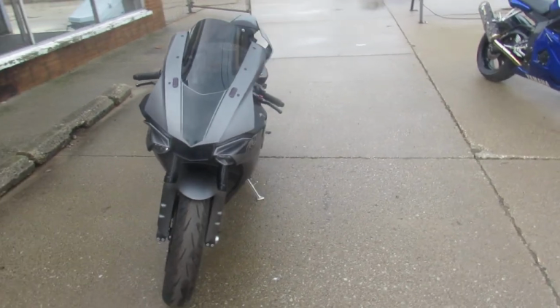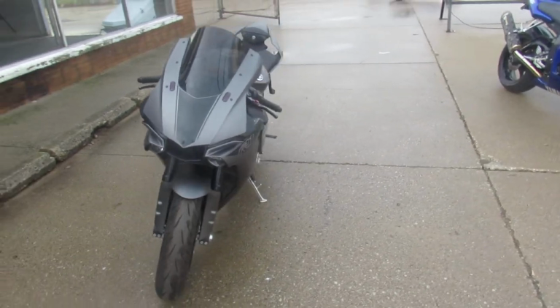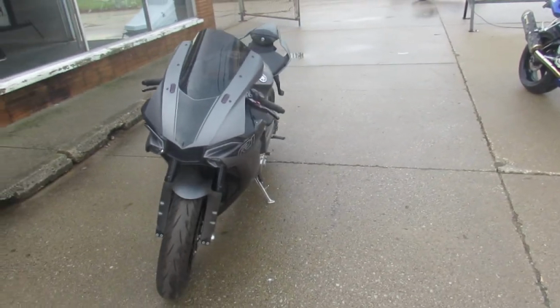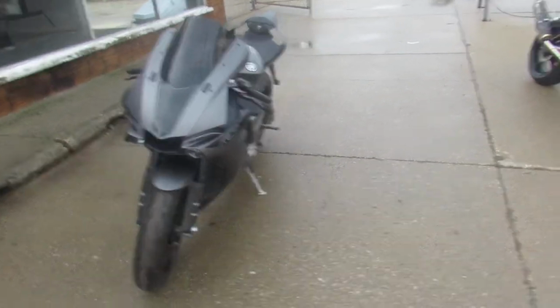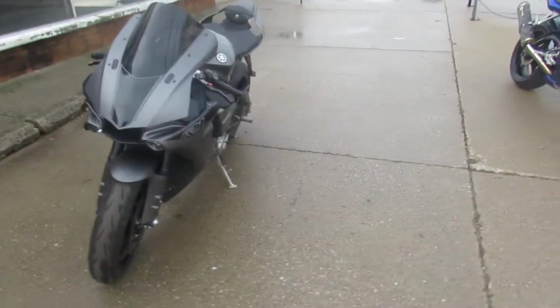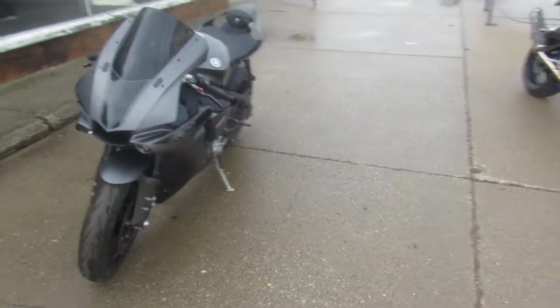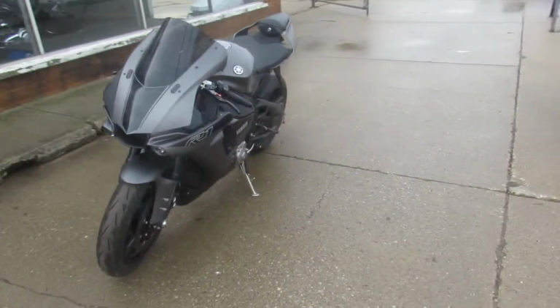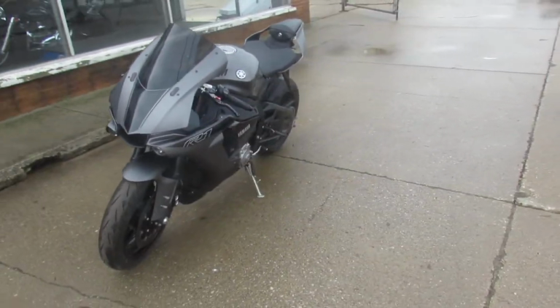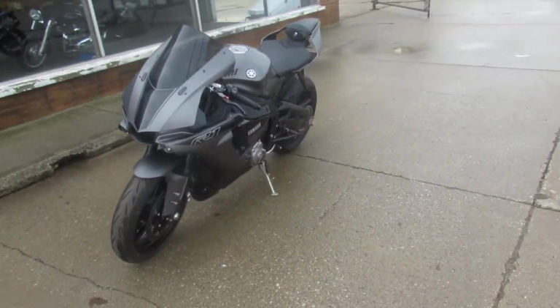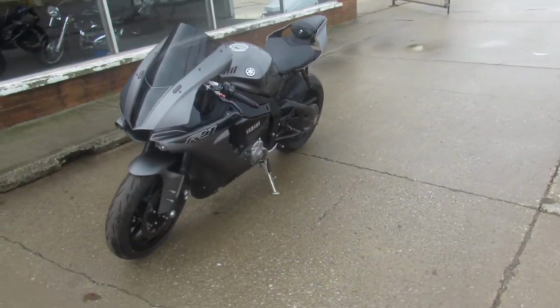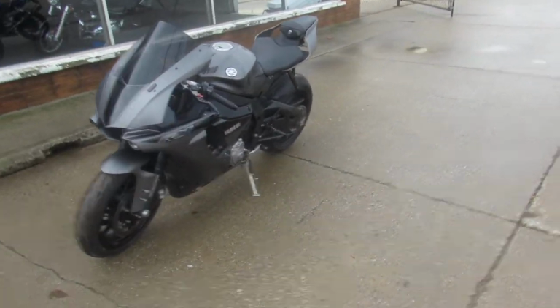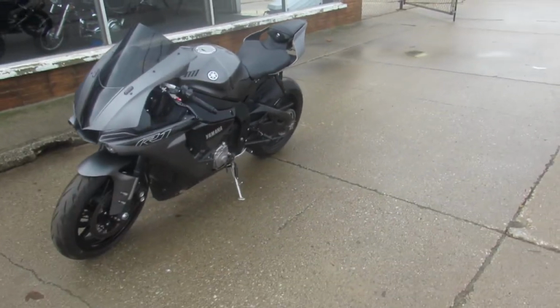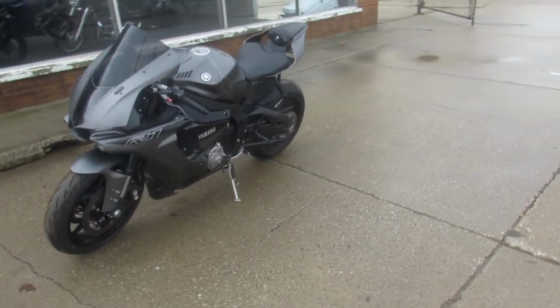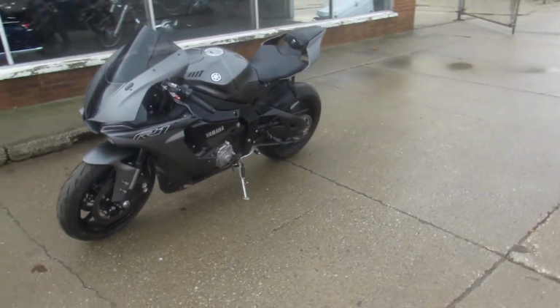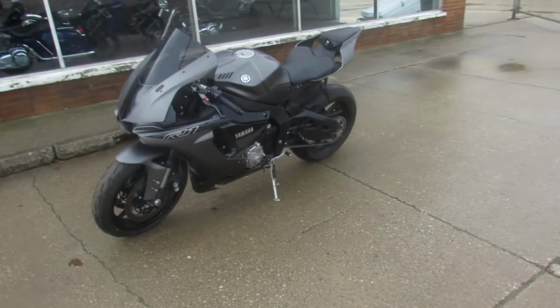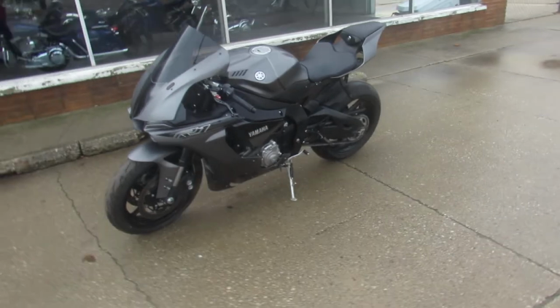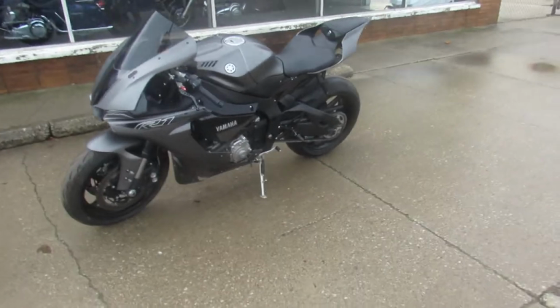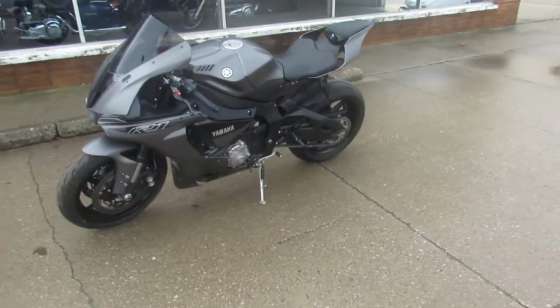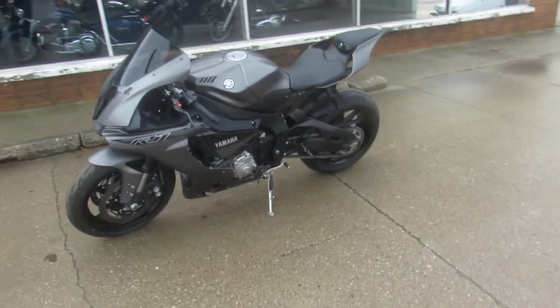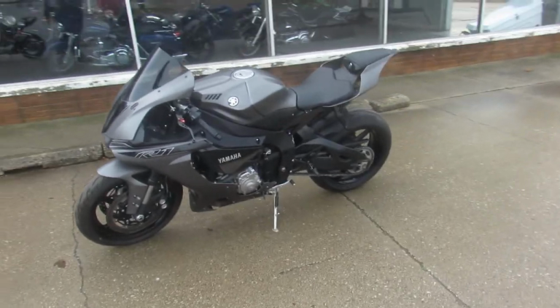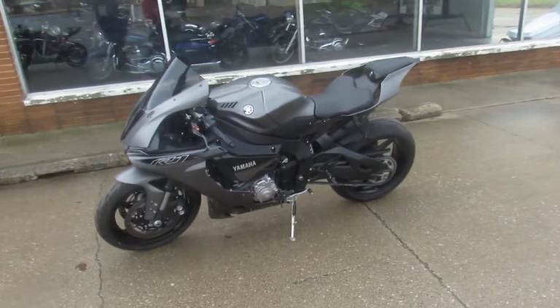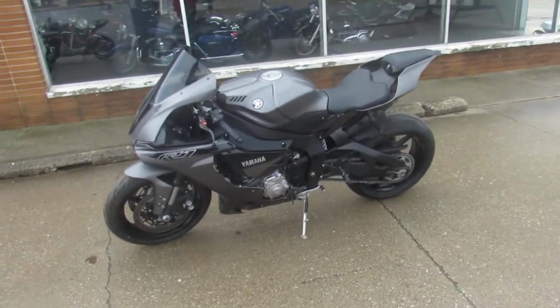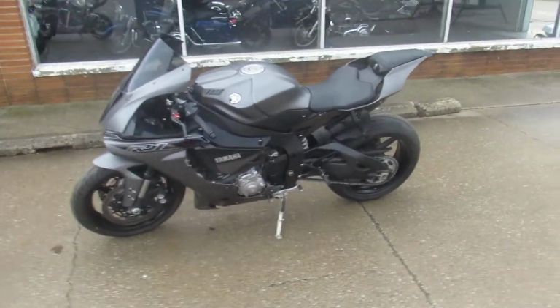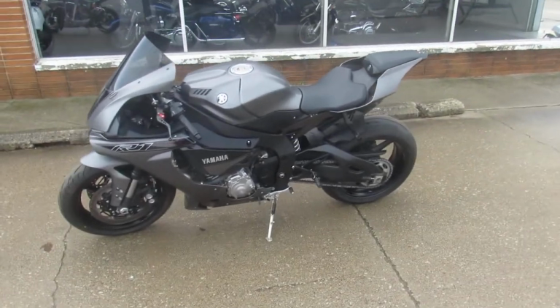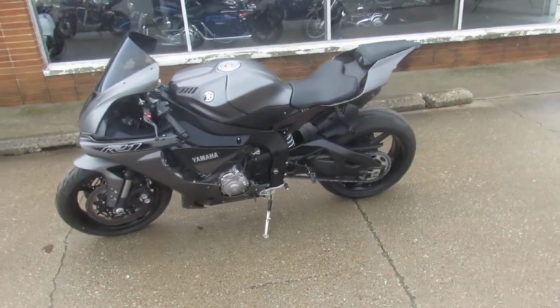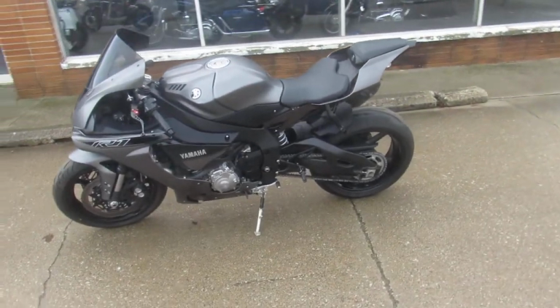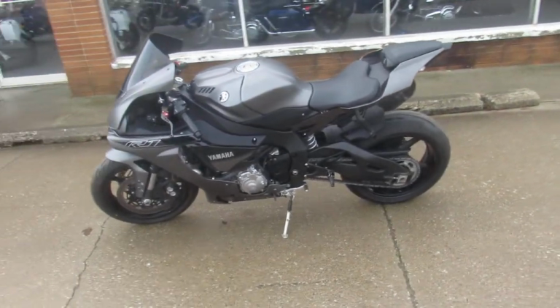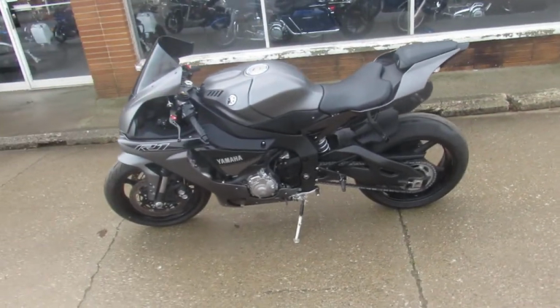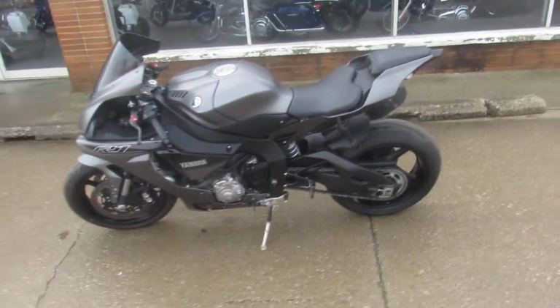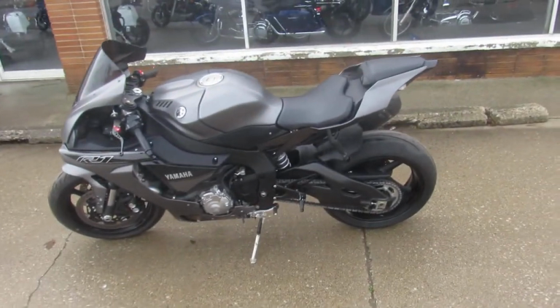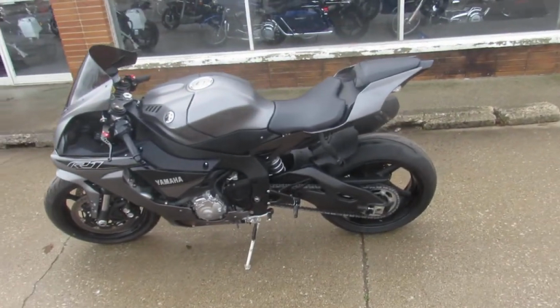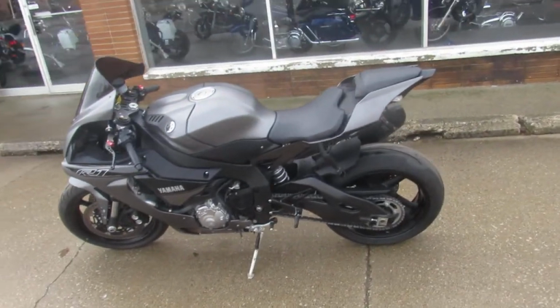Super clean, loaded with the extras: CRG adjustable levers, fender eliminator kit, blacked out windscreen, and a Yoshimura Alpha carbon fiber exhaust.